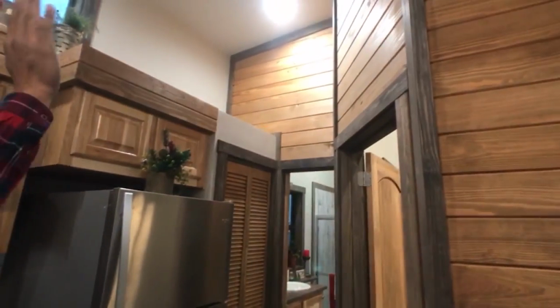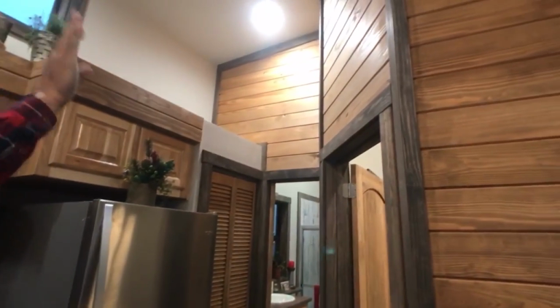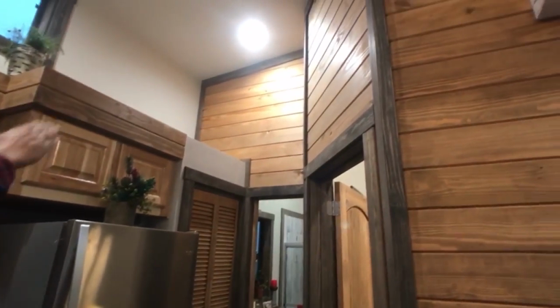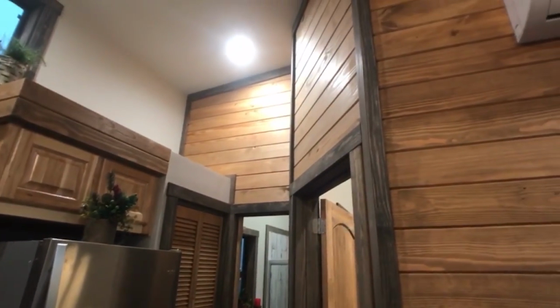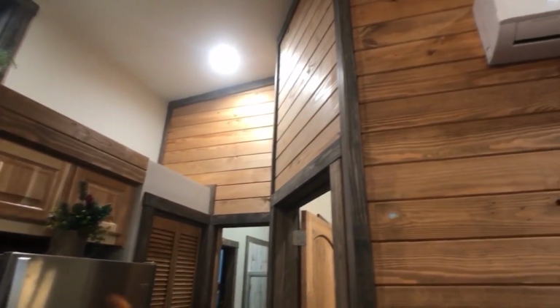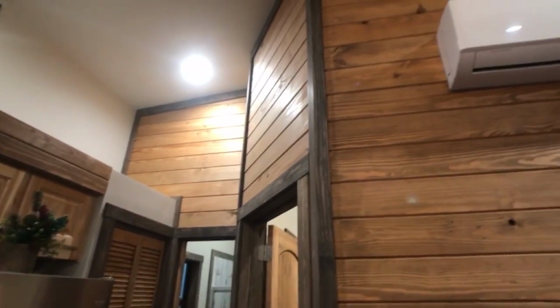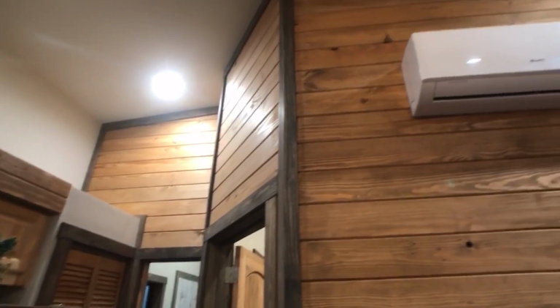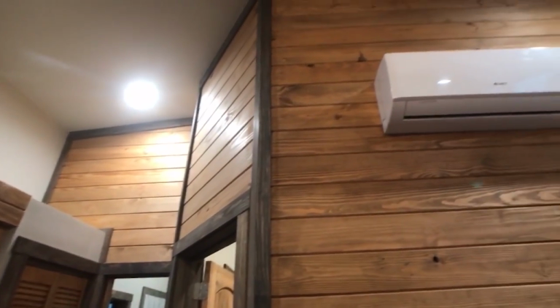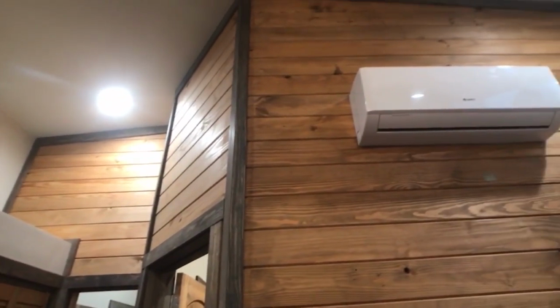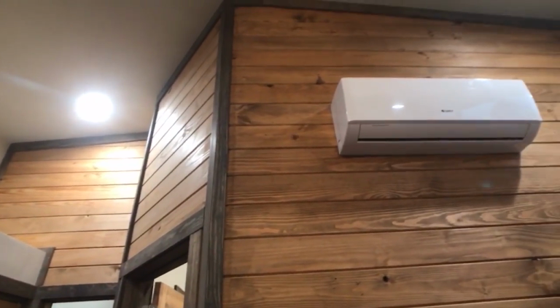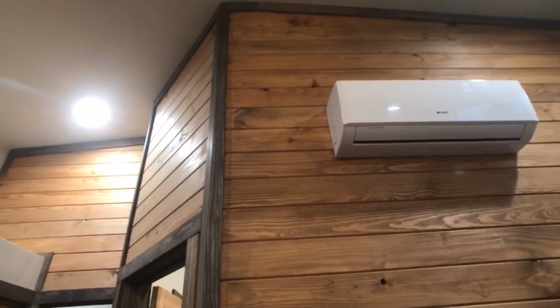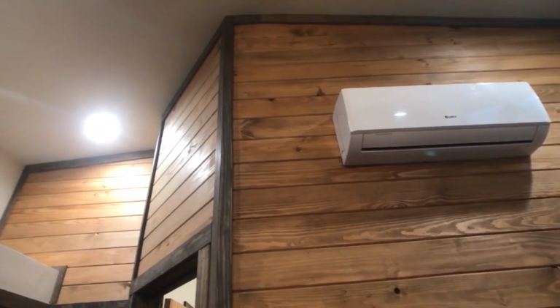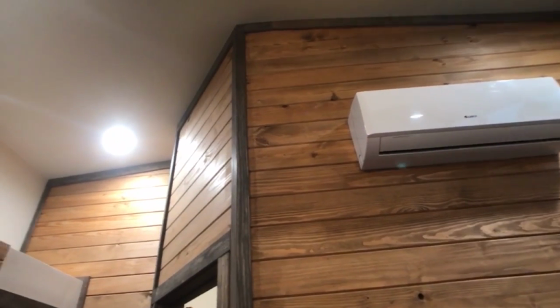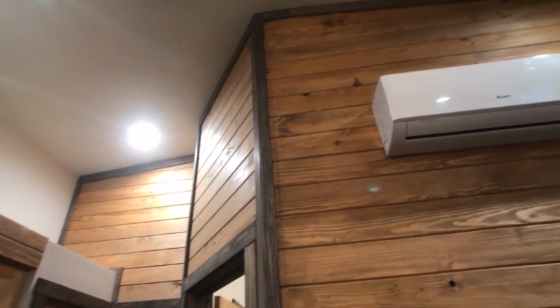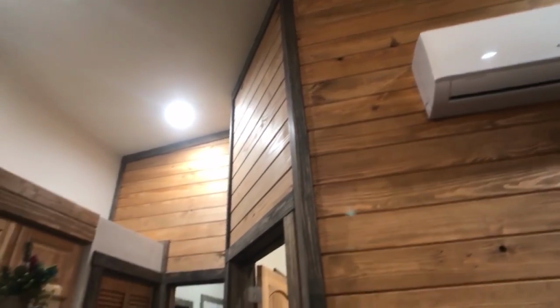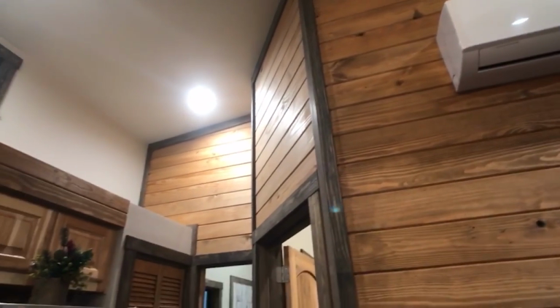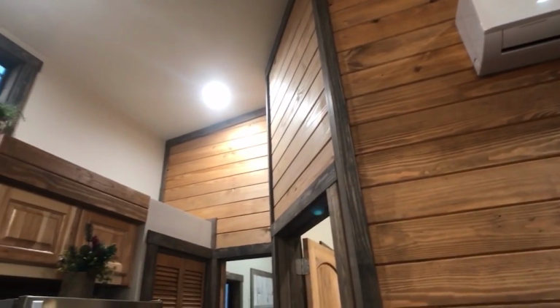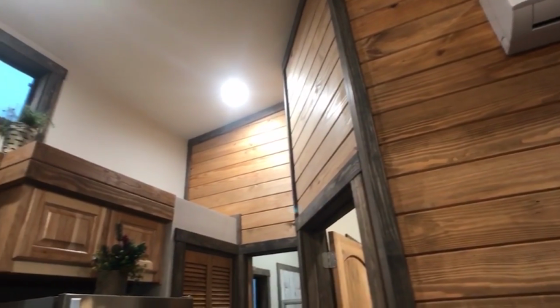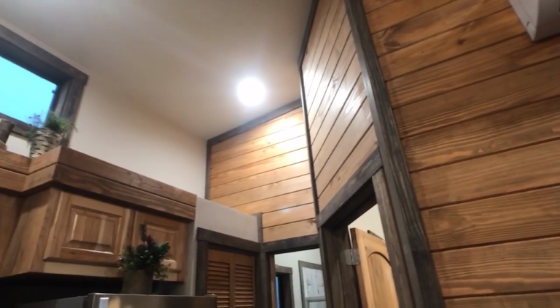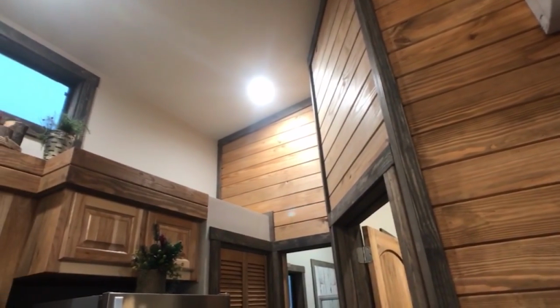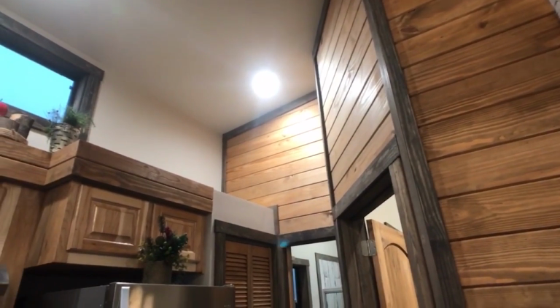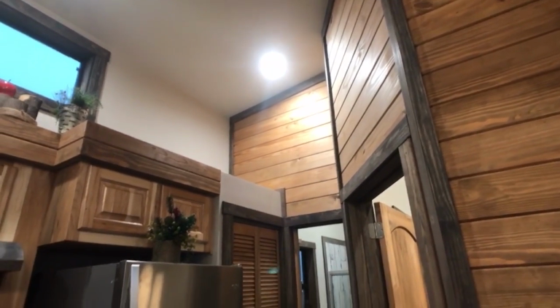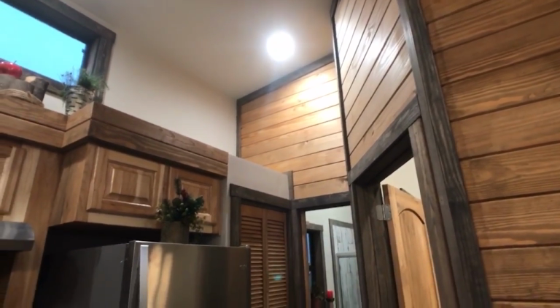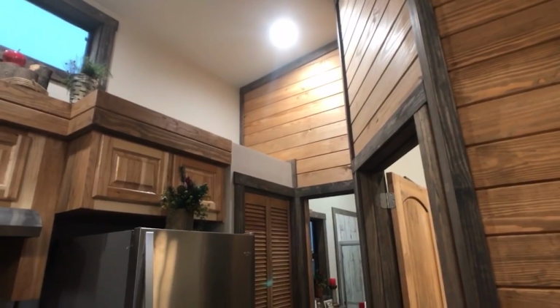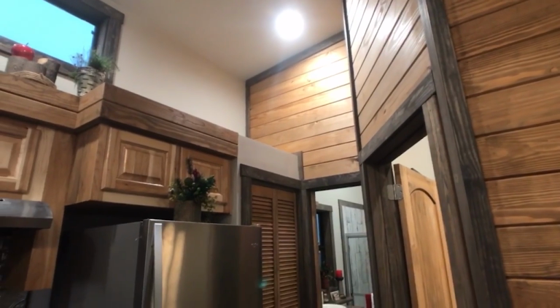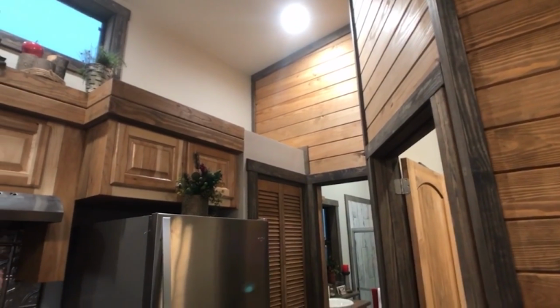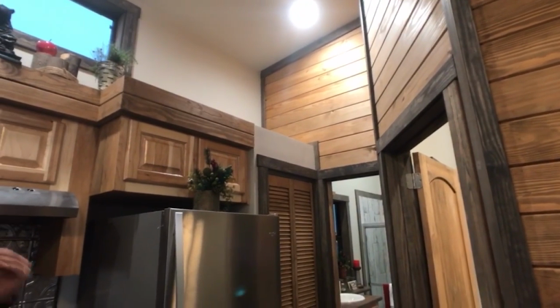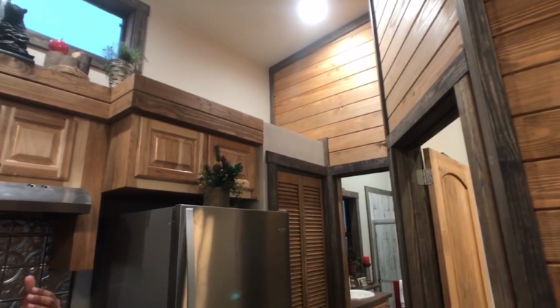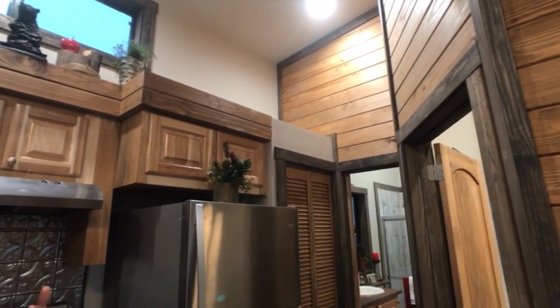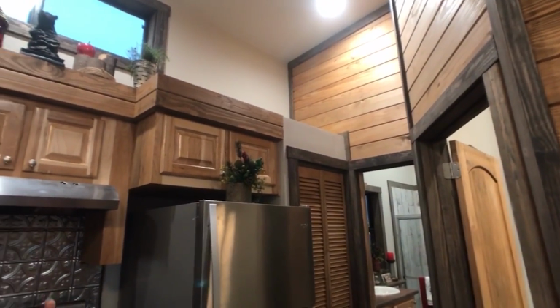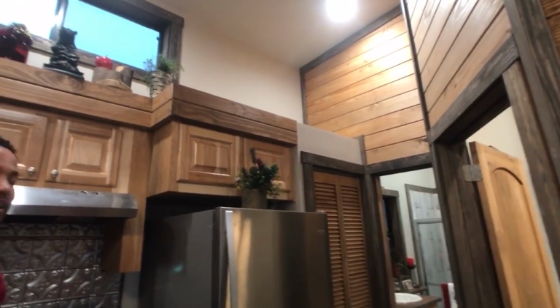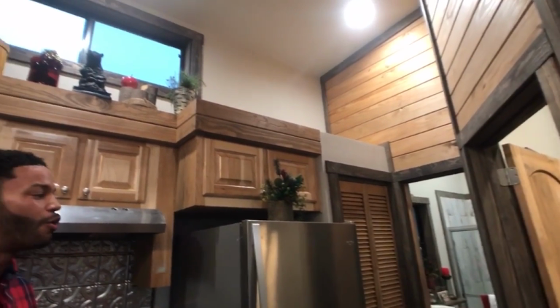We've done that accent as it wraps around the walls and you can see the higher ceilings. Keep in mind, this home is 399 square feet, but it easily feels so much larger due to the height from front to back.